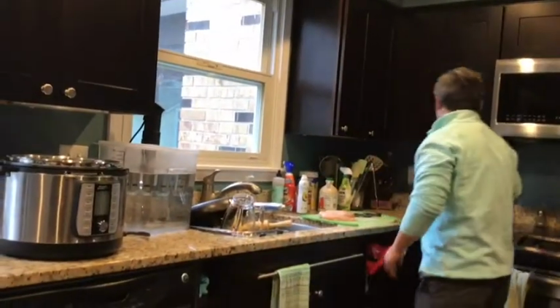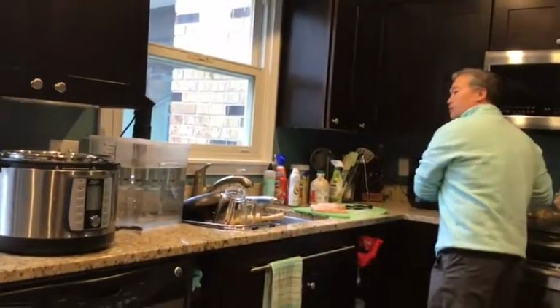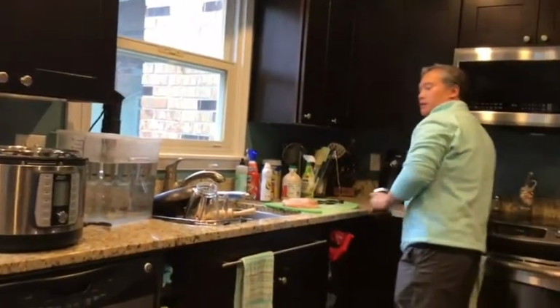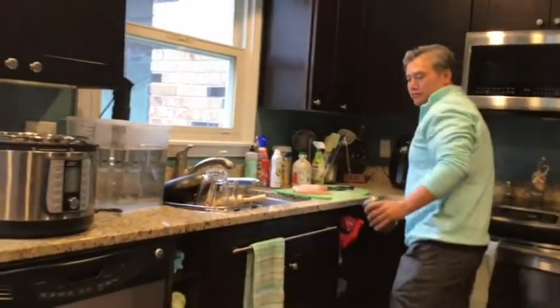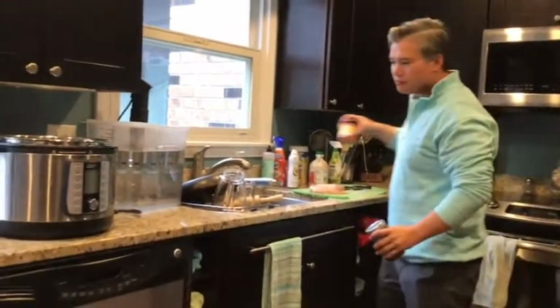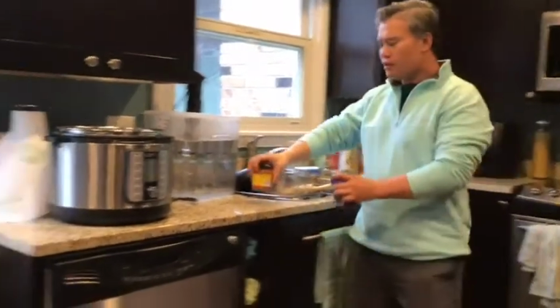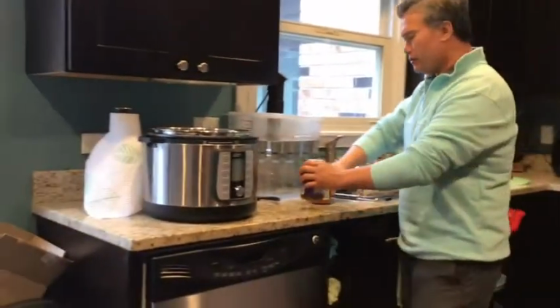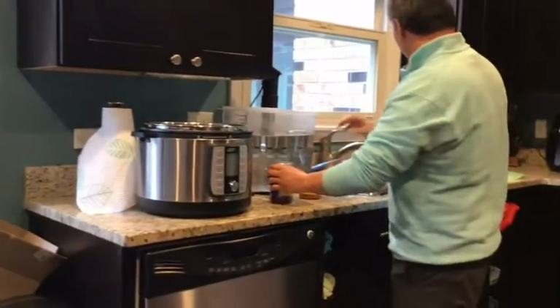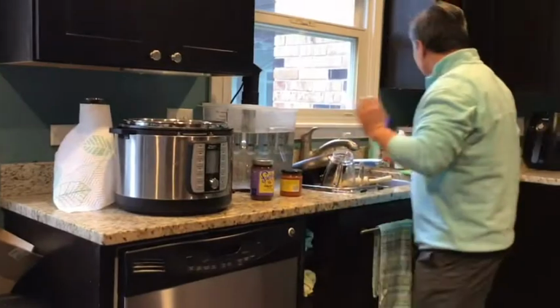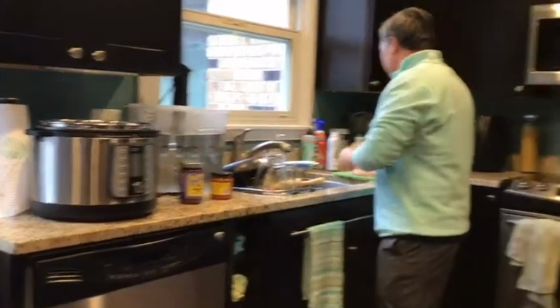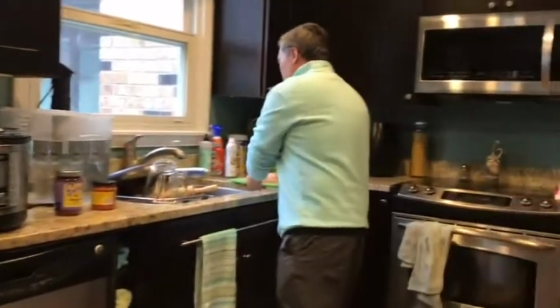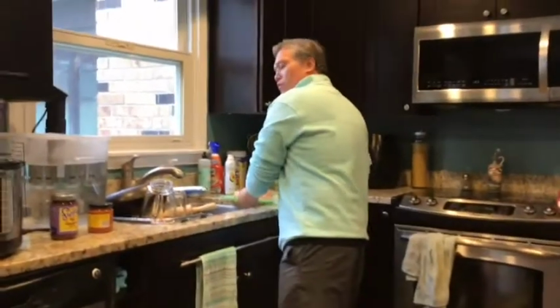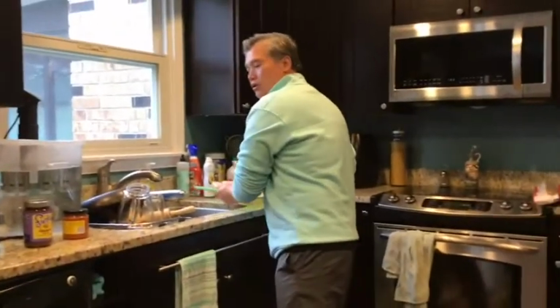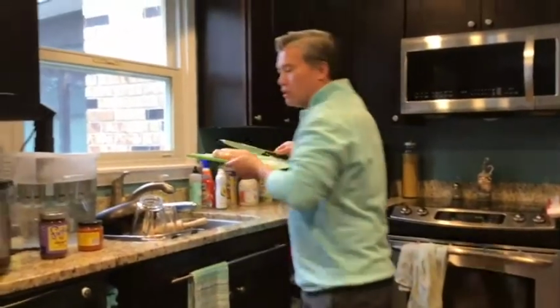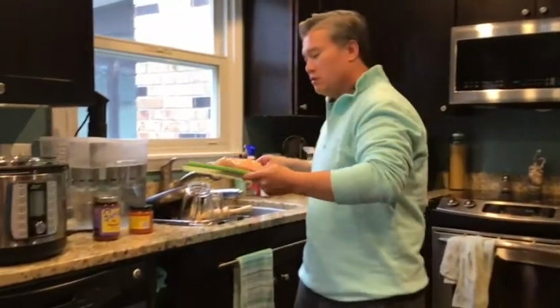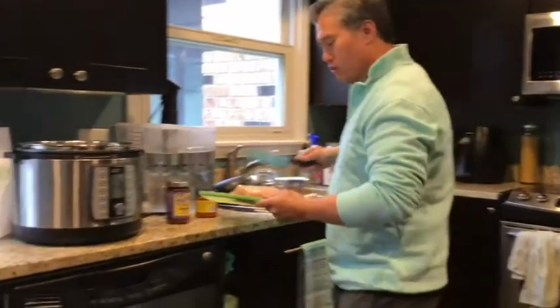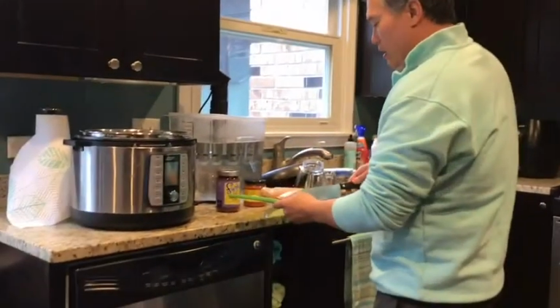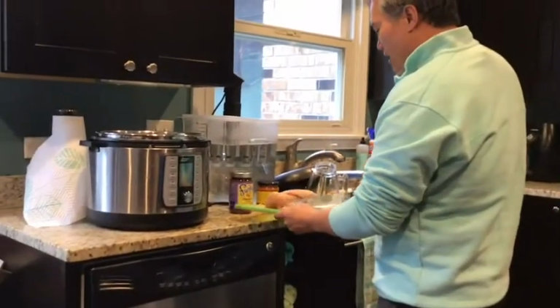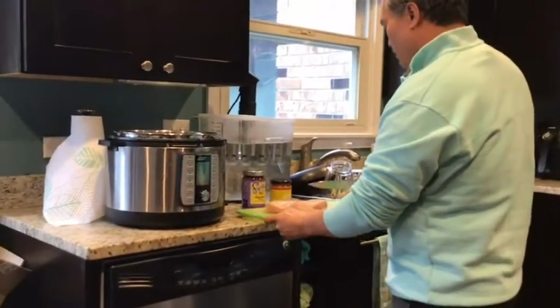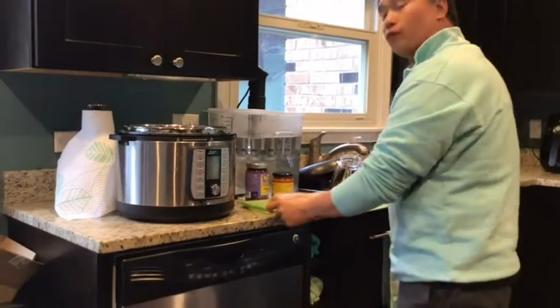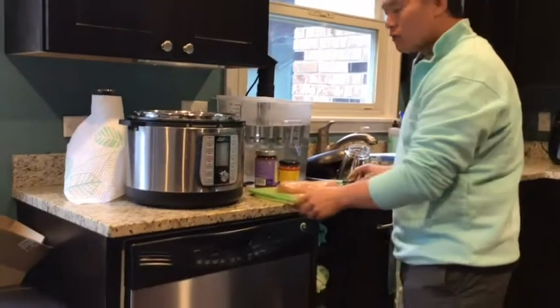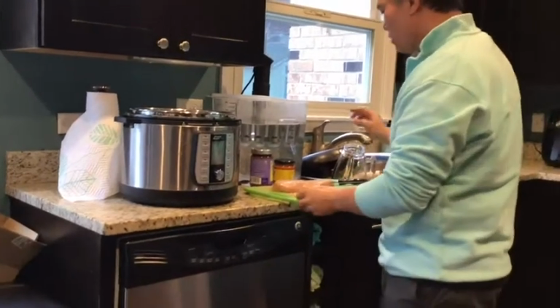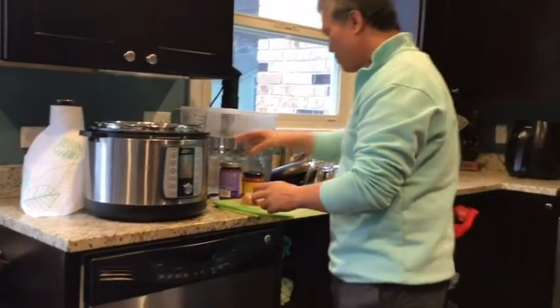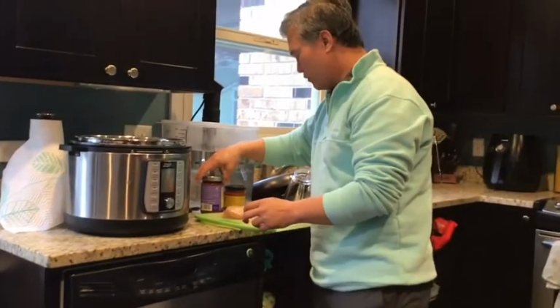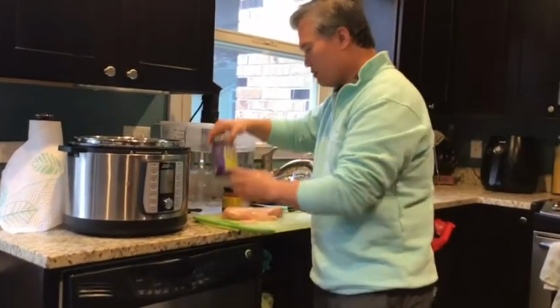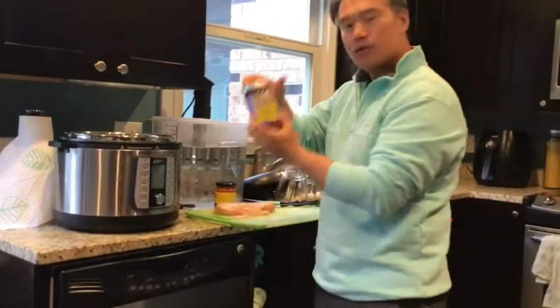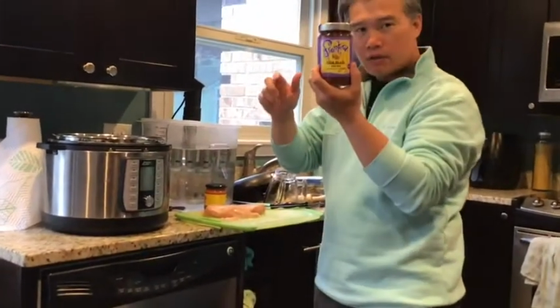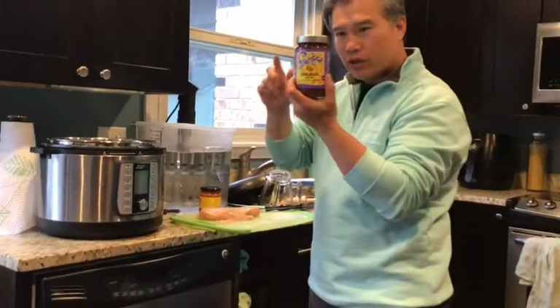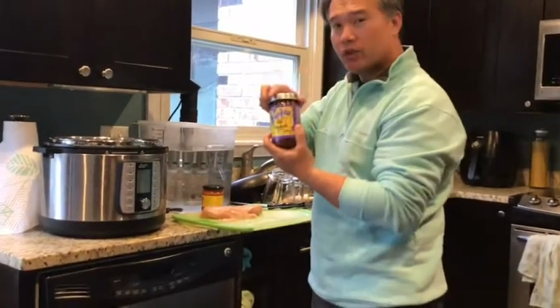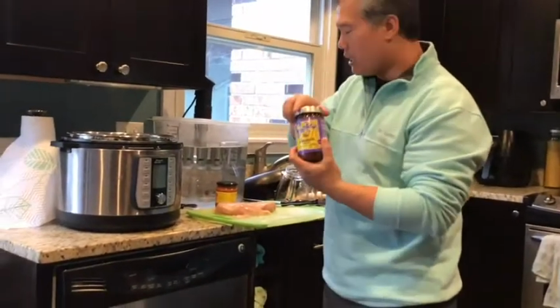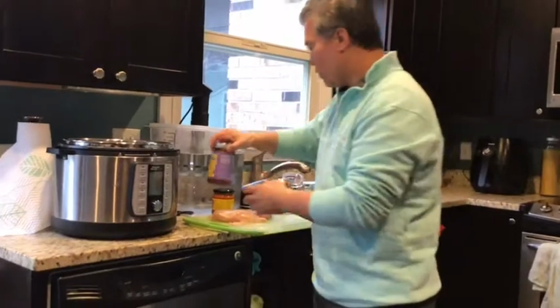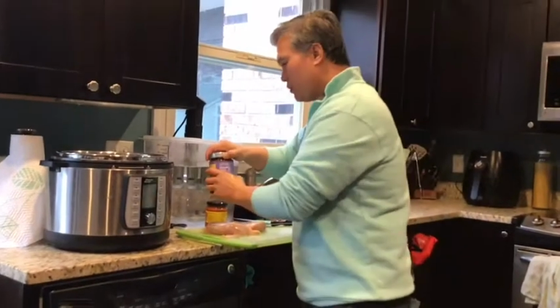You can use a slow cooker — set it on high for four hours and you'll be just fine. One jar of salsa, any one of your choice.